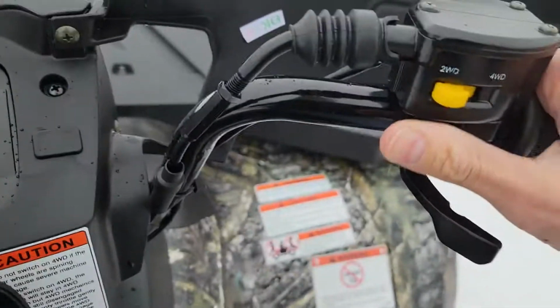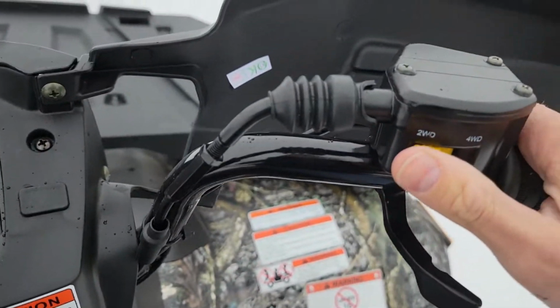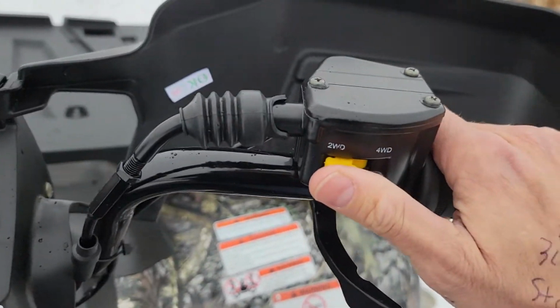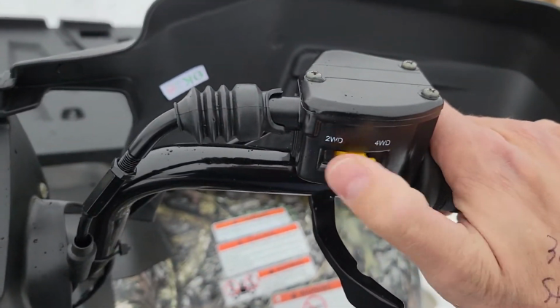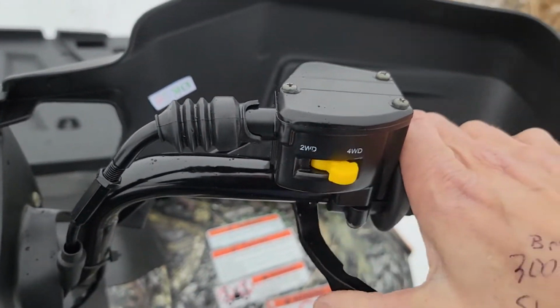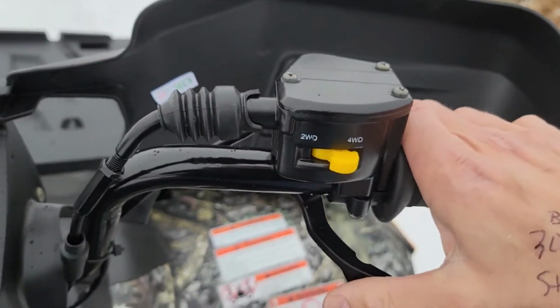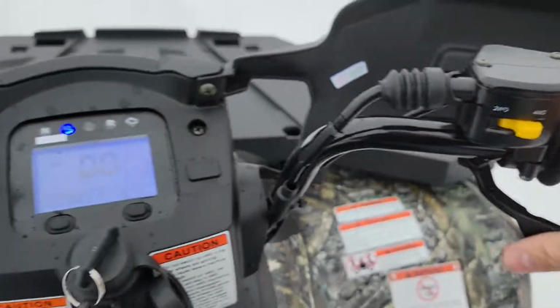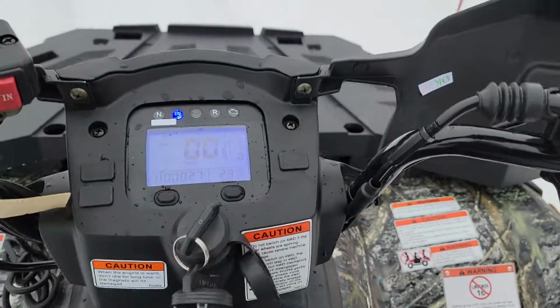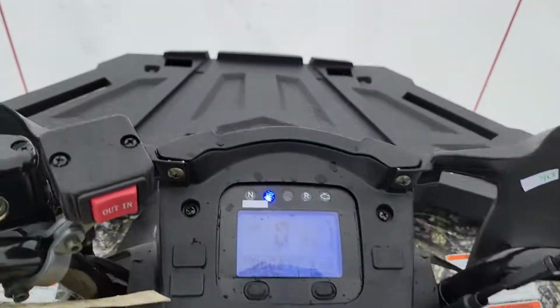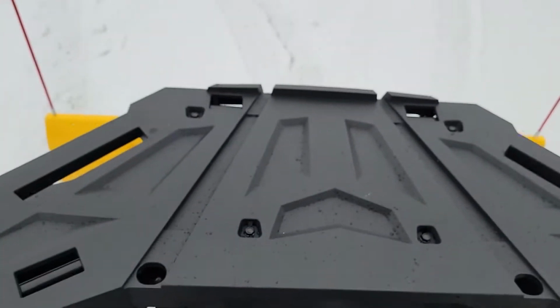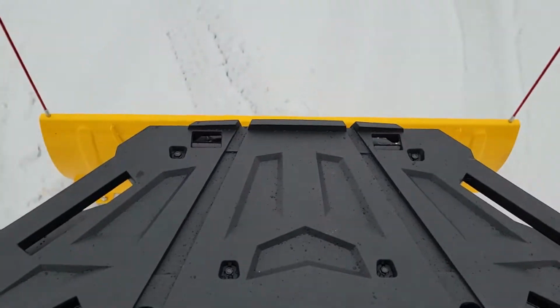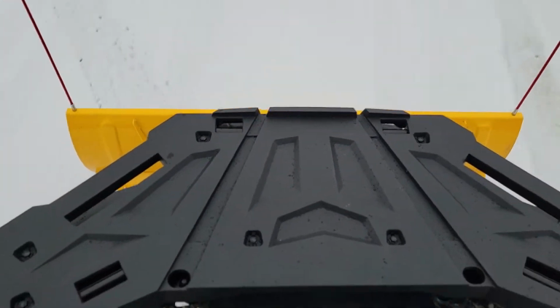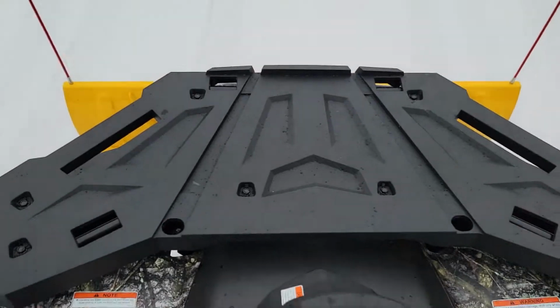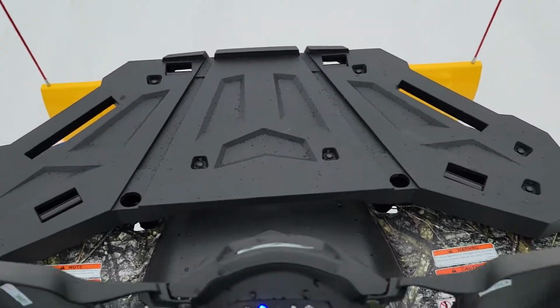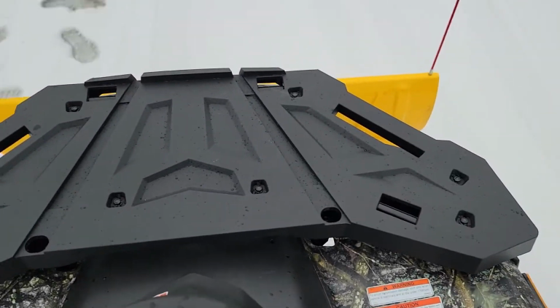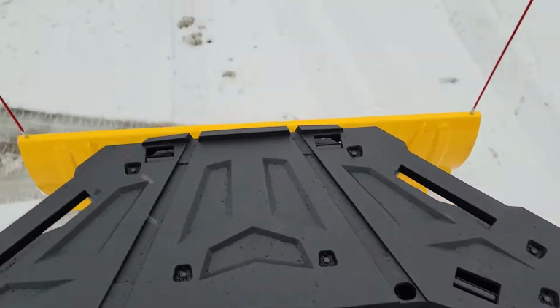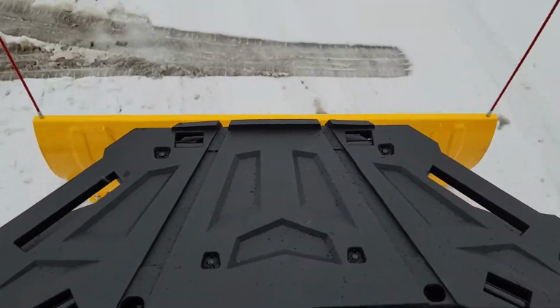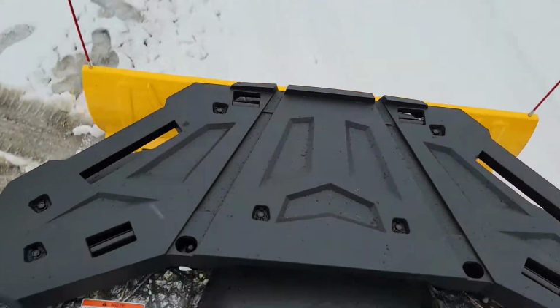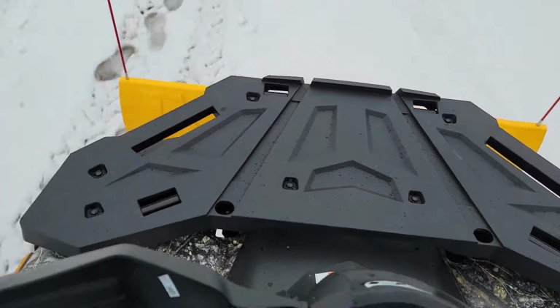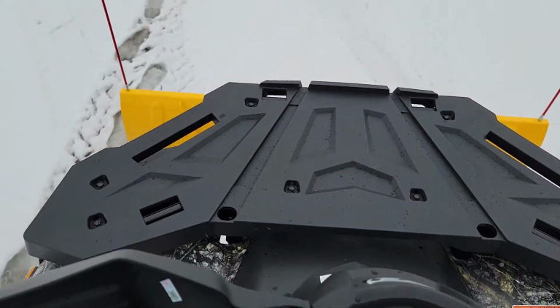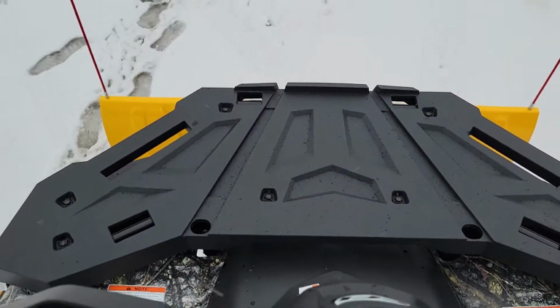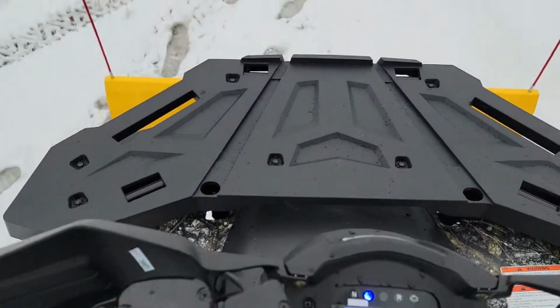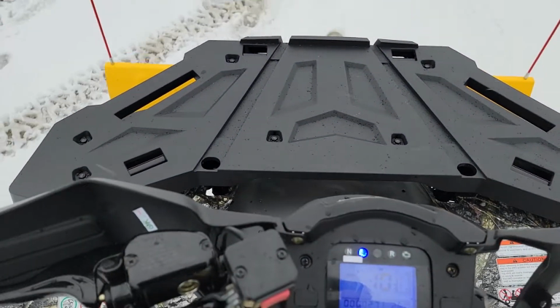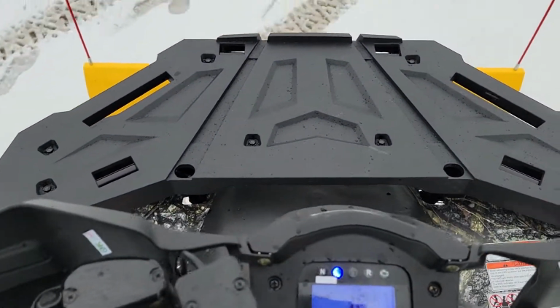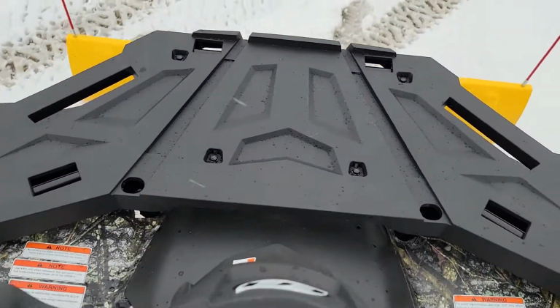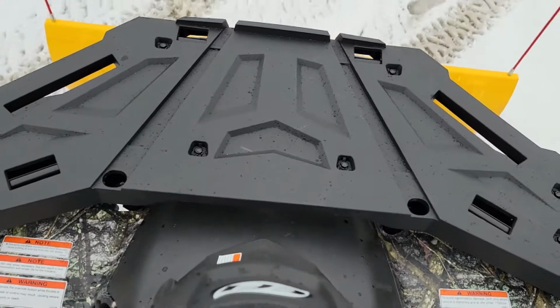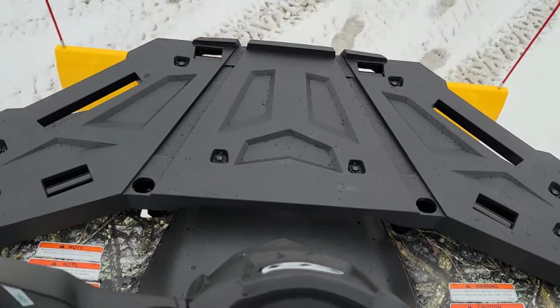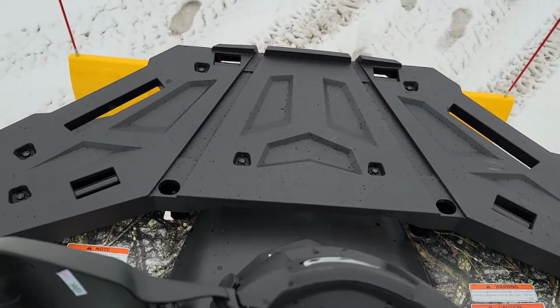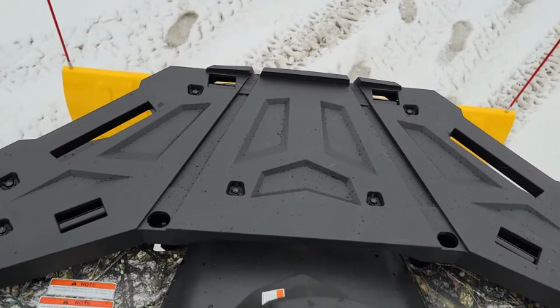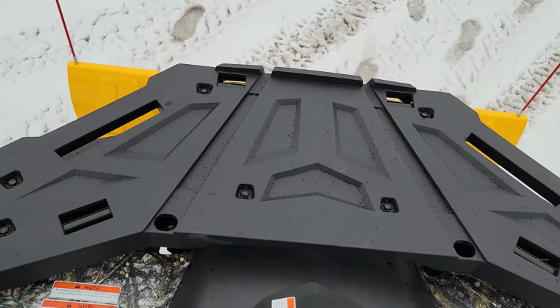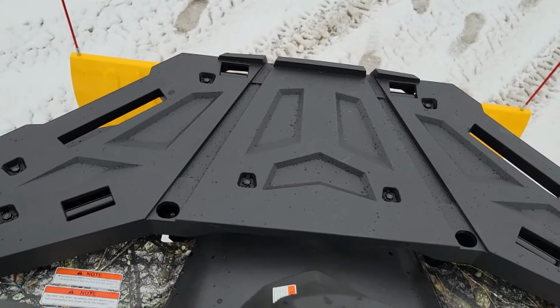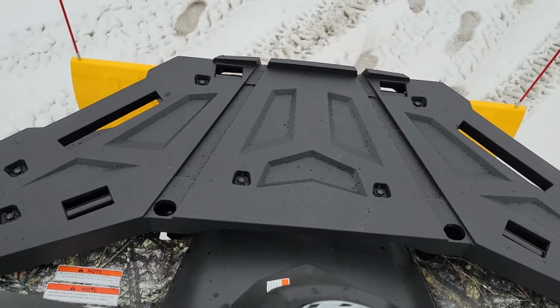This one does have 2-wheel drive switchable into 4-wheel drive. This bad boy can go ahead and easily push around that snow, no problem.